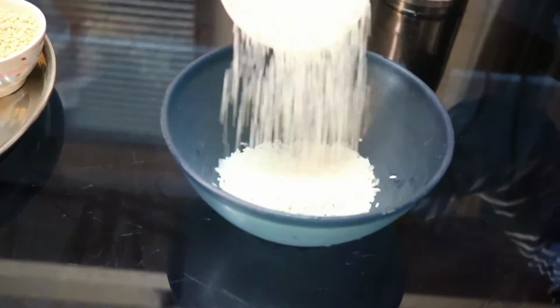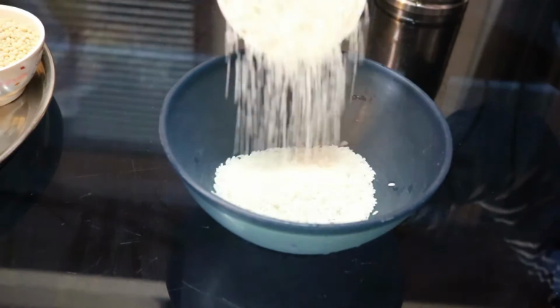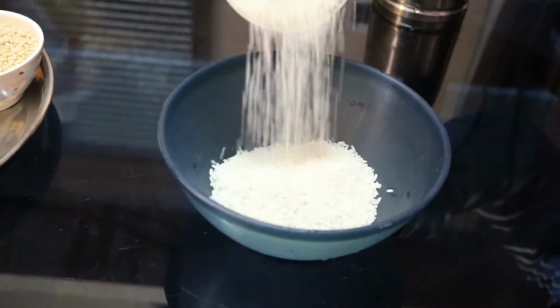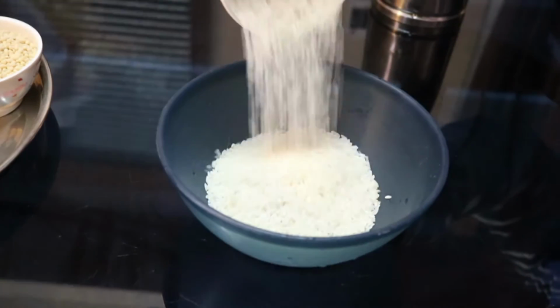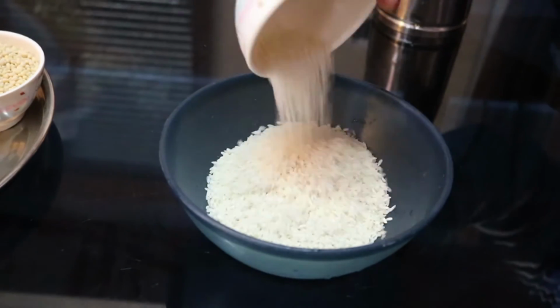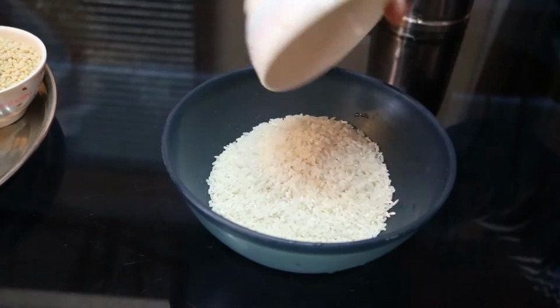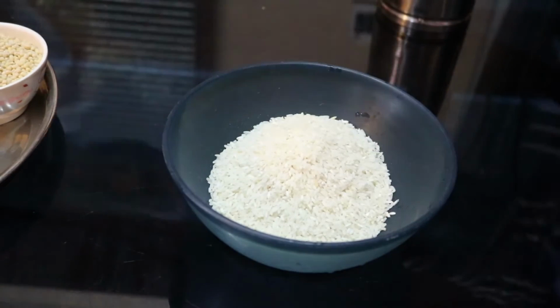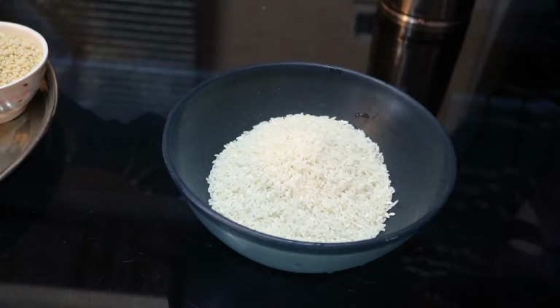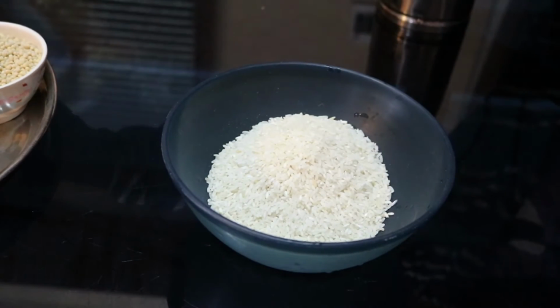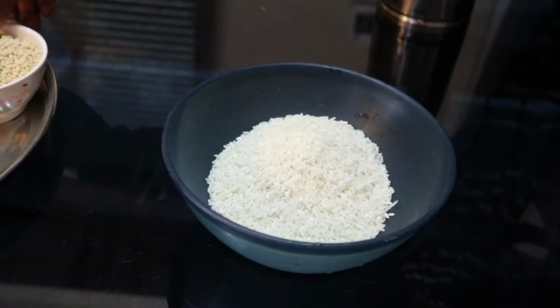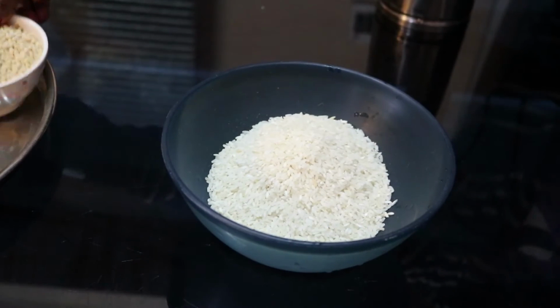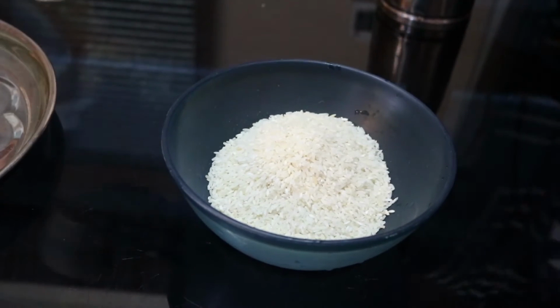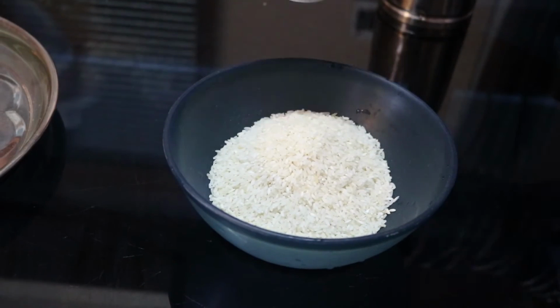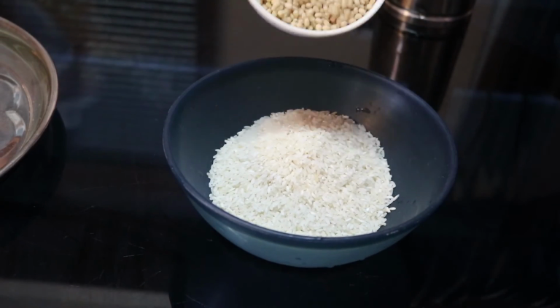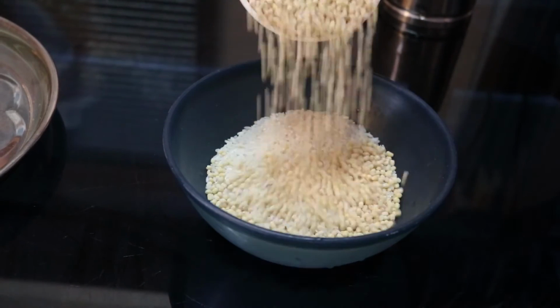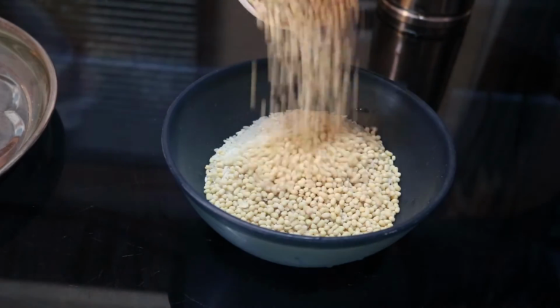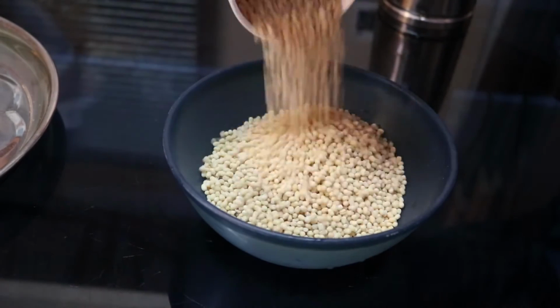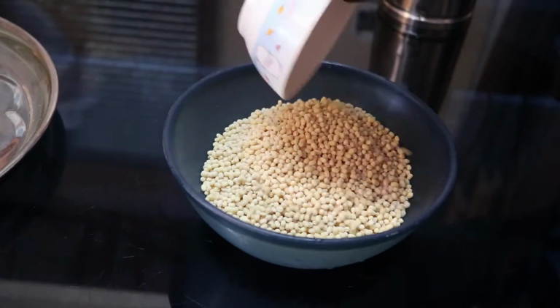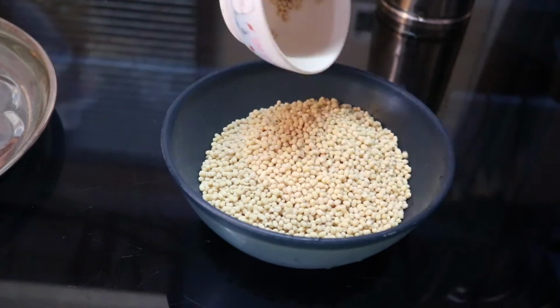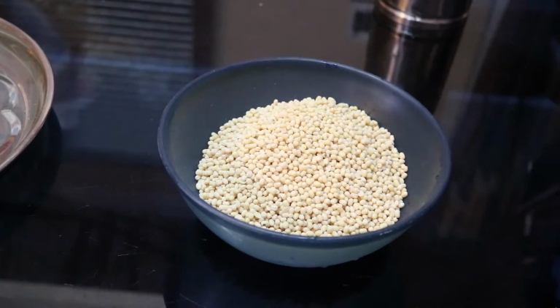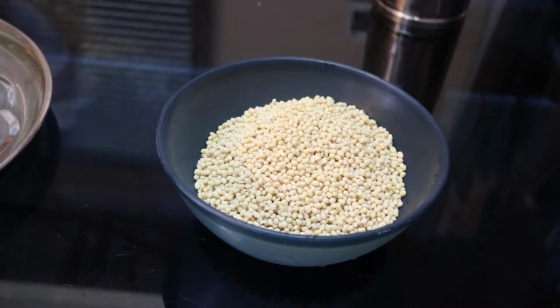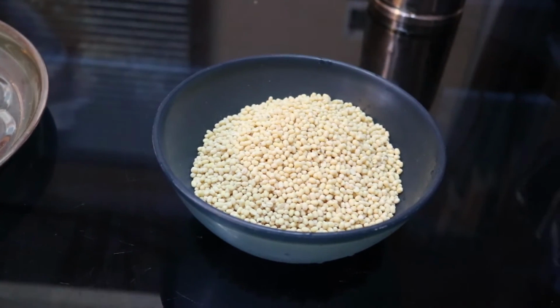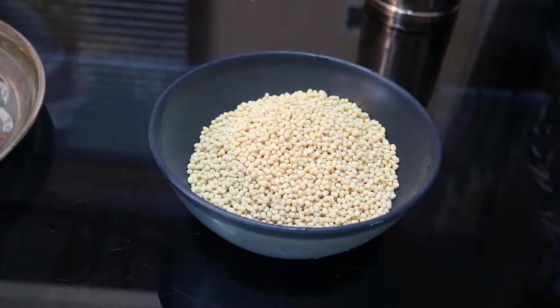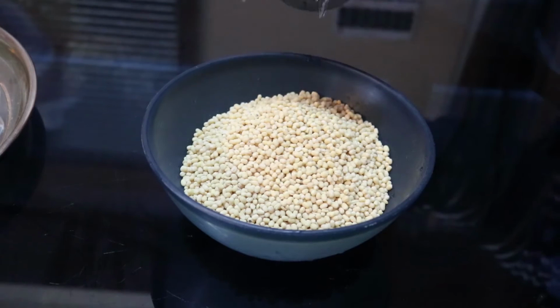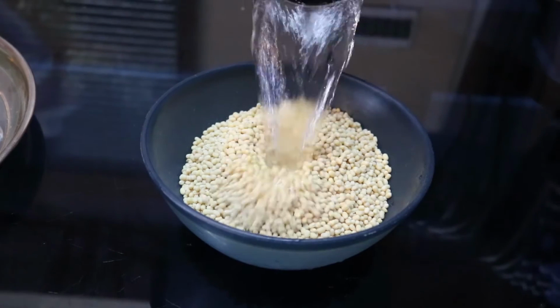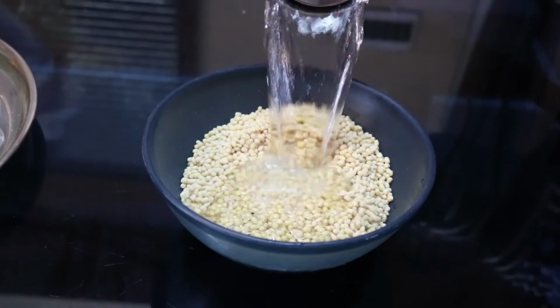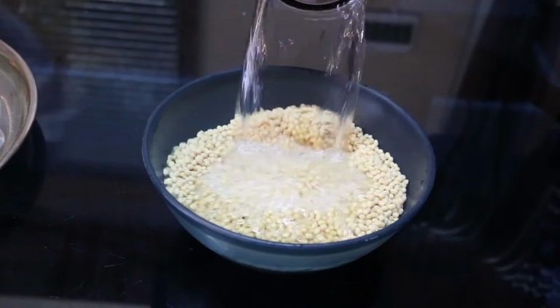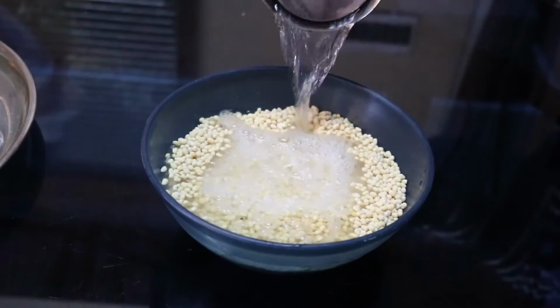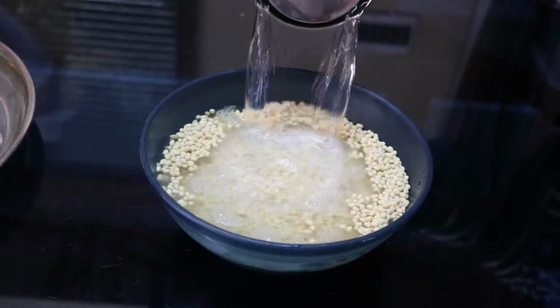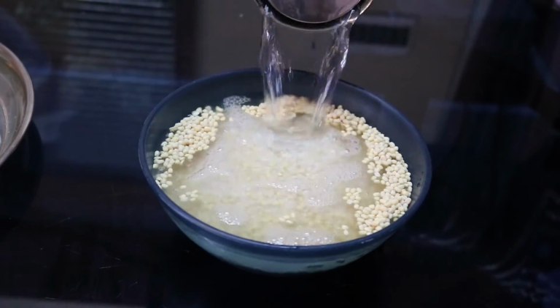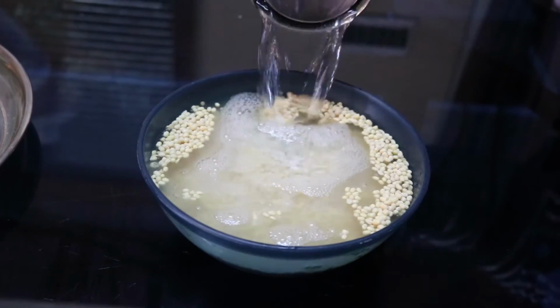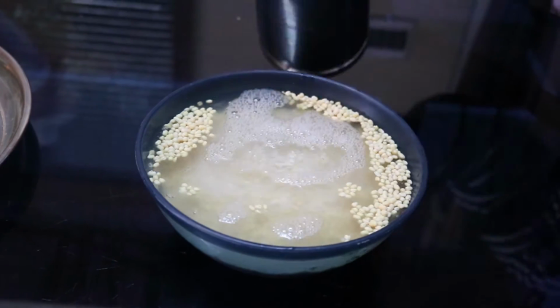Take a bowl, add raw rice and urad dal. Pour water and soak for about 2 hours.